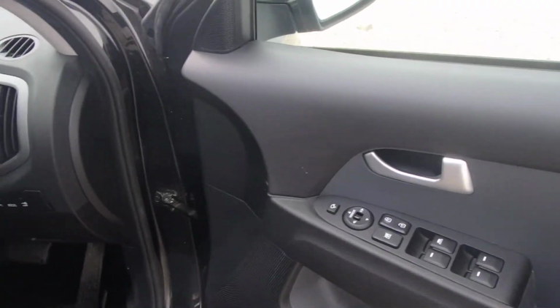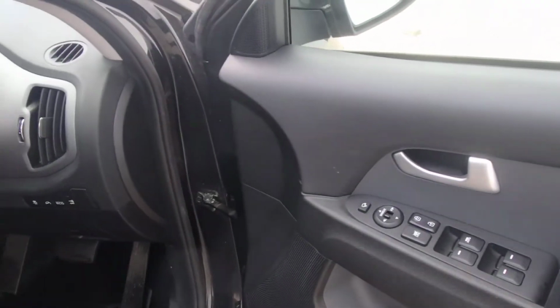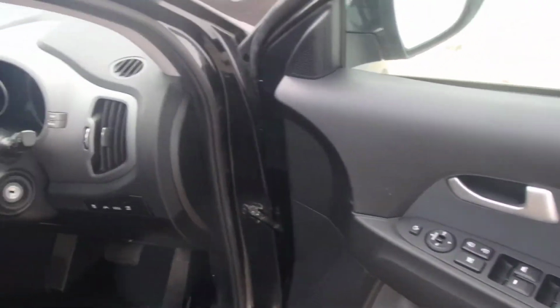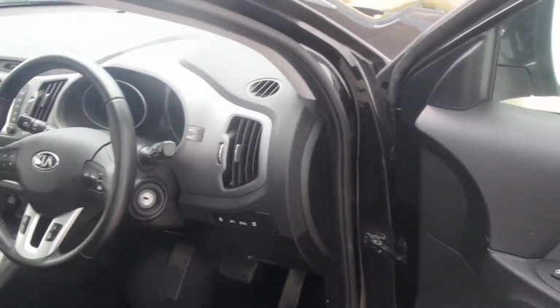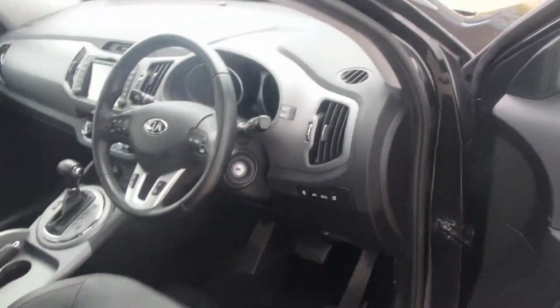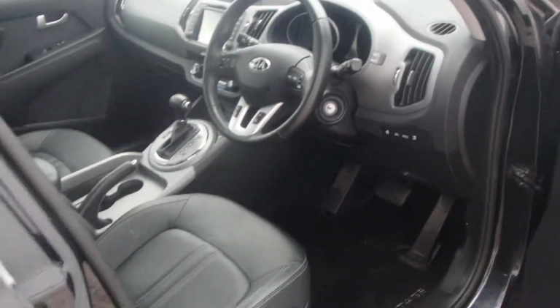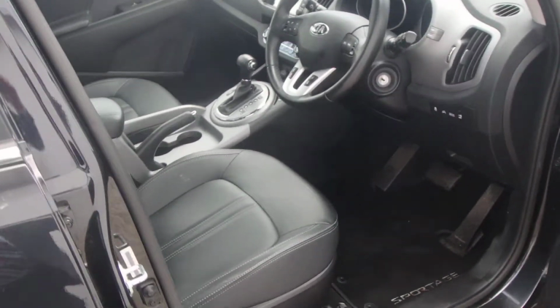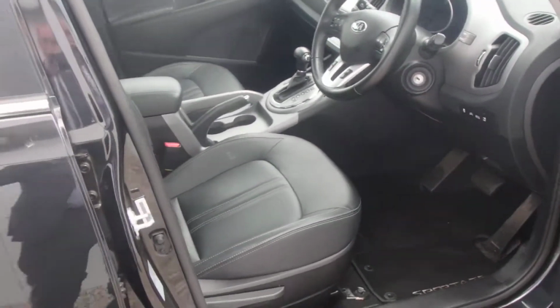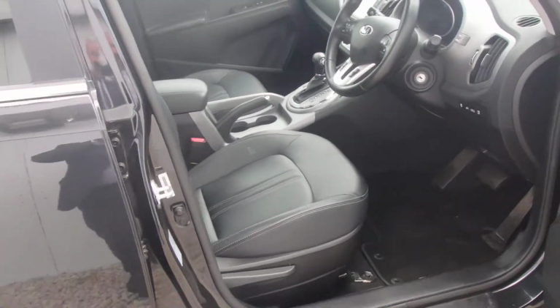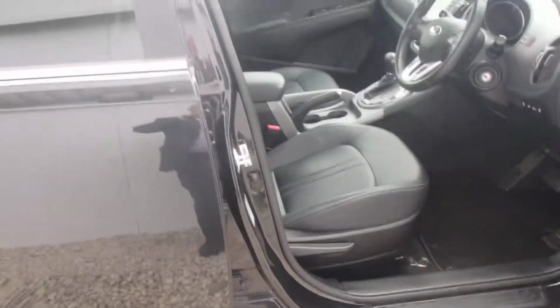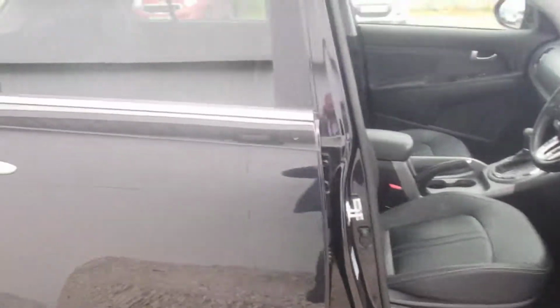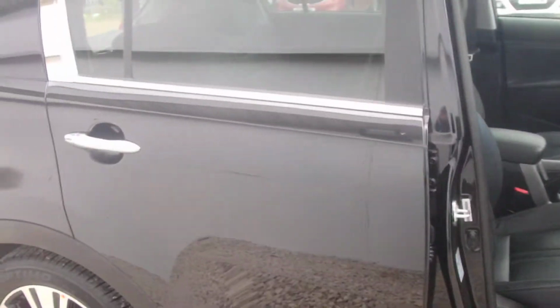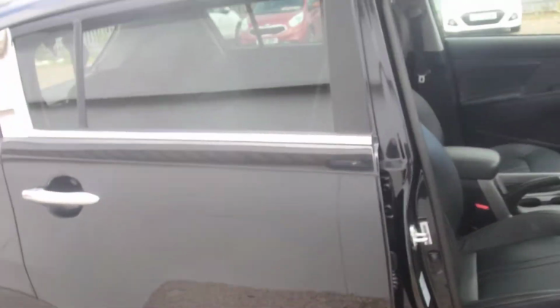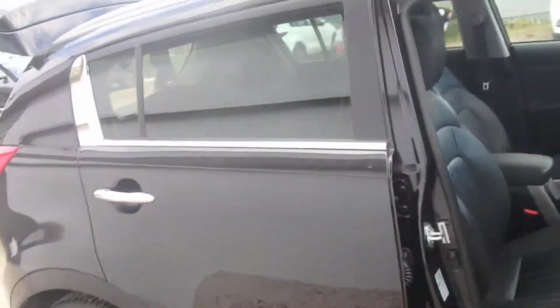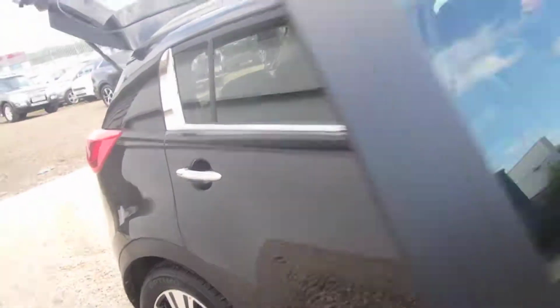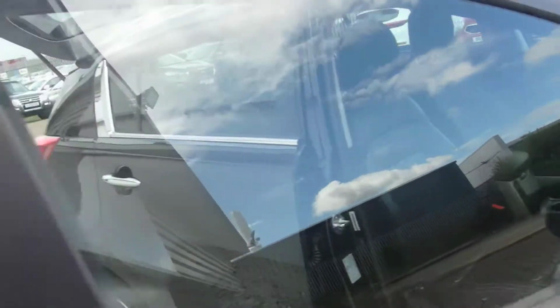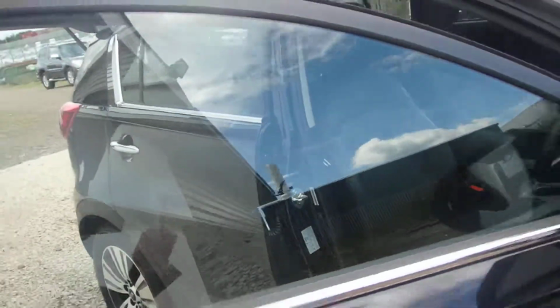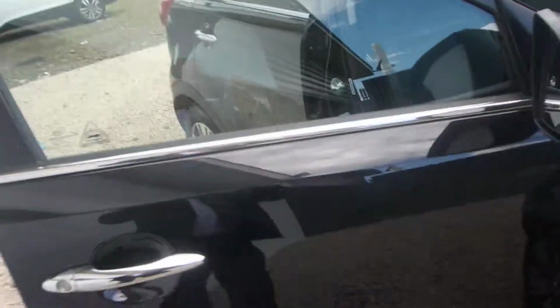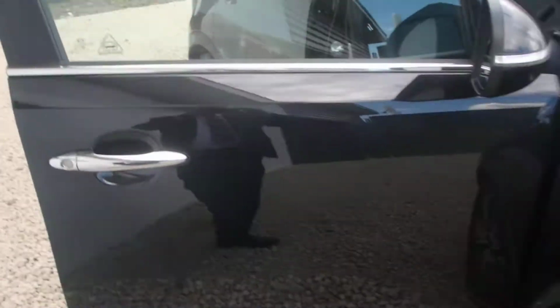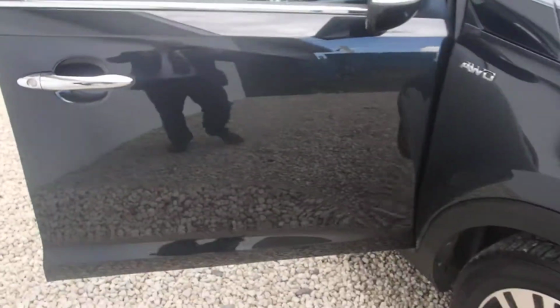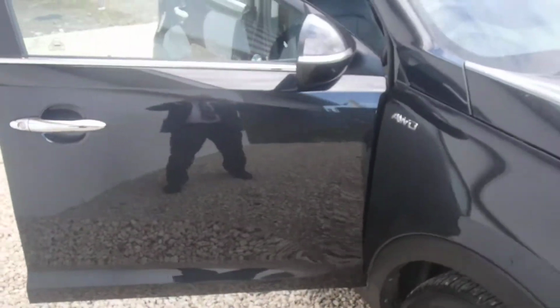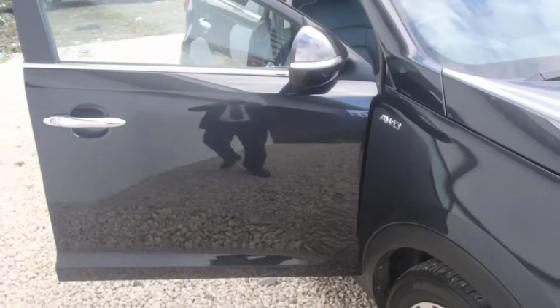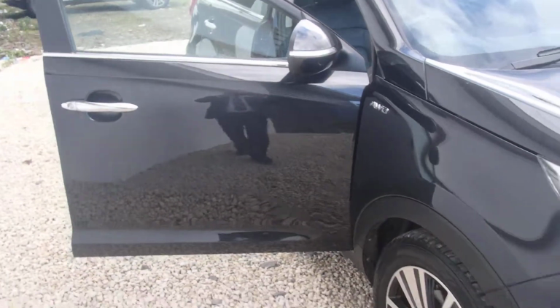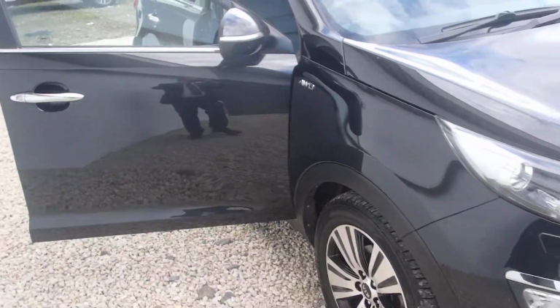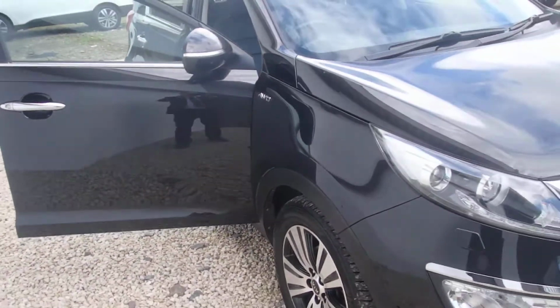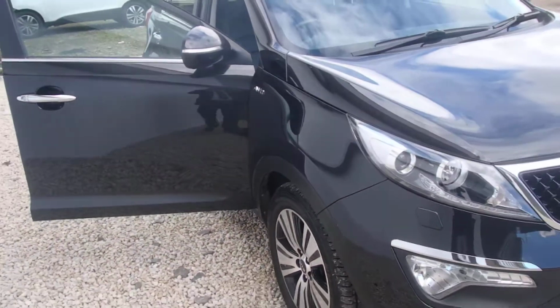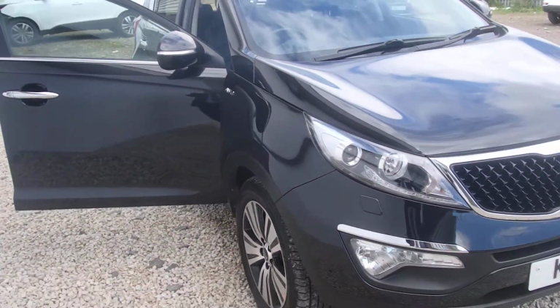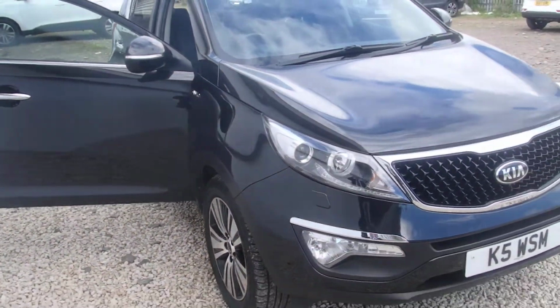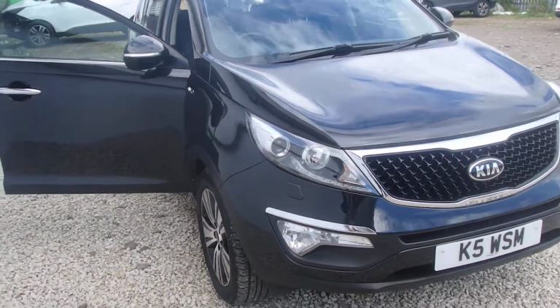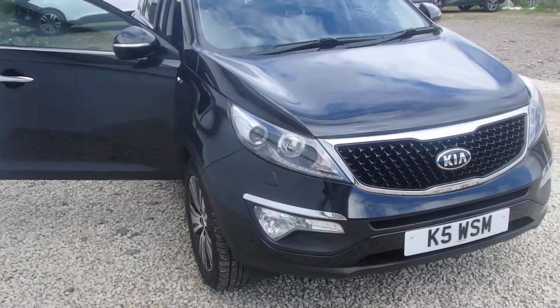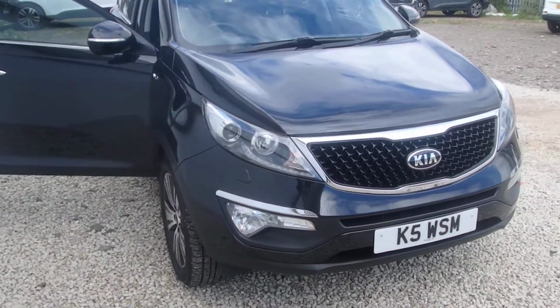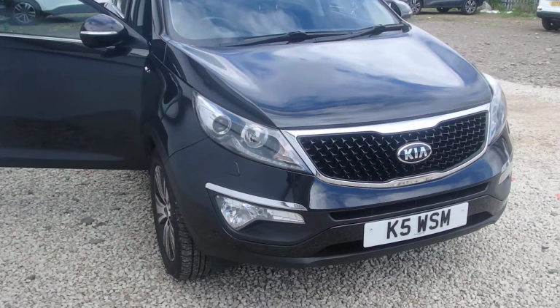The car has 11,000 miles. If you would like more information on this car, please contact us on 0141 849 5050. Thank you.